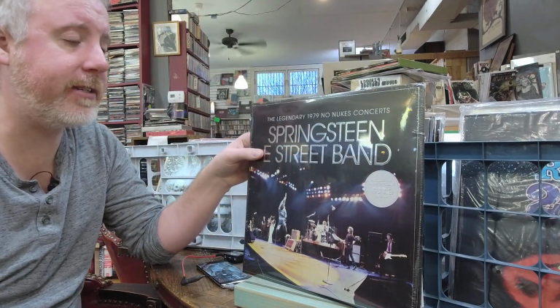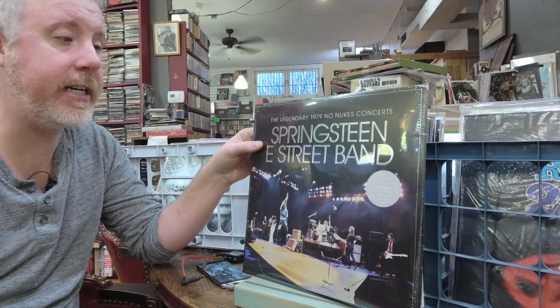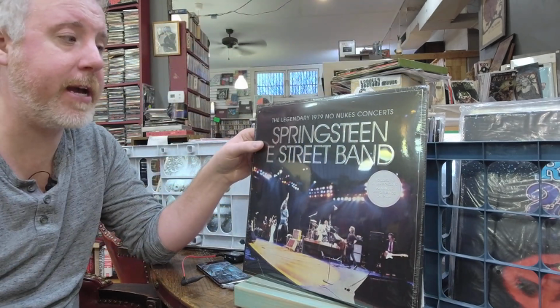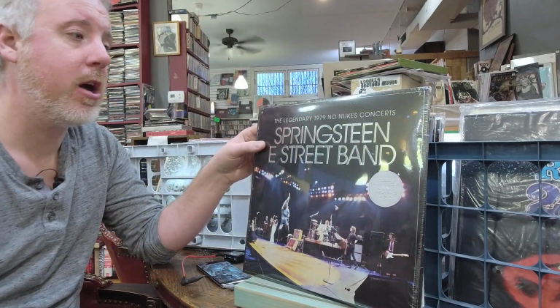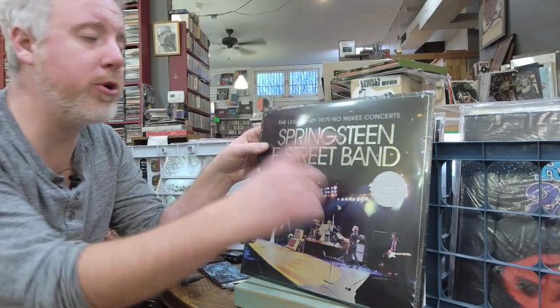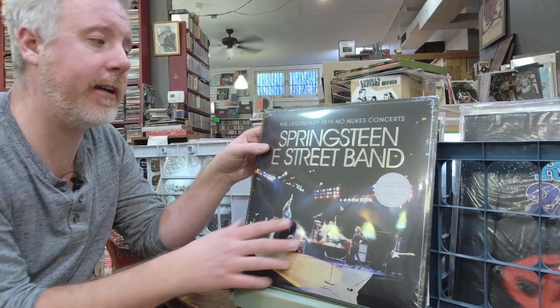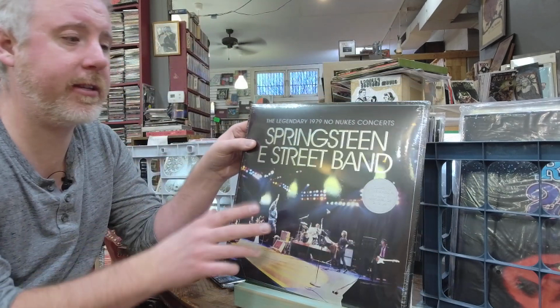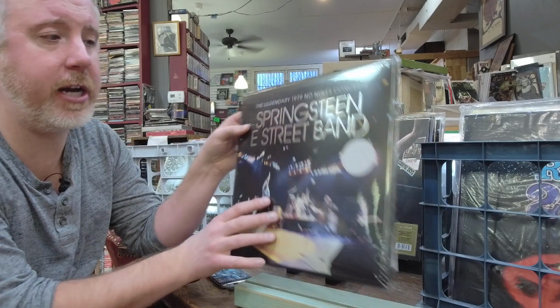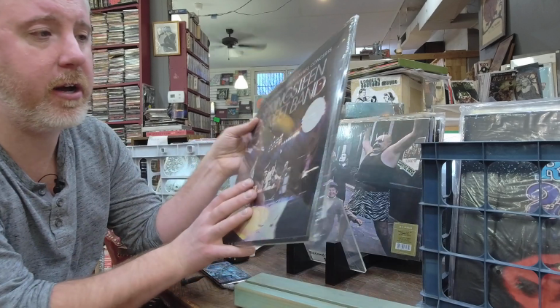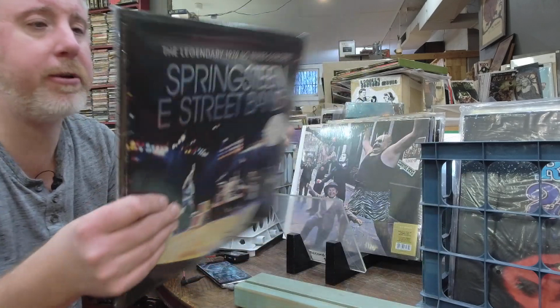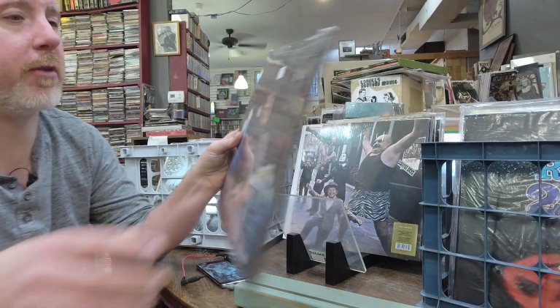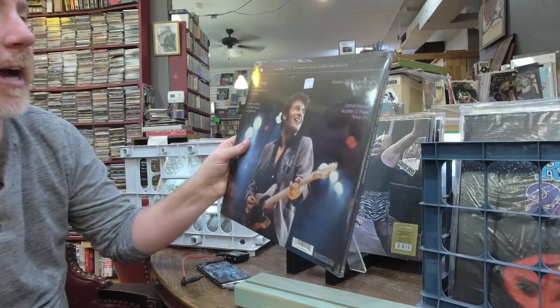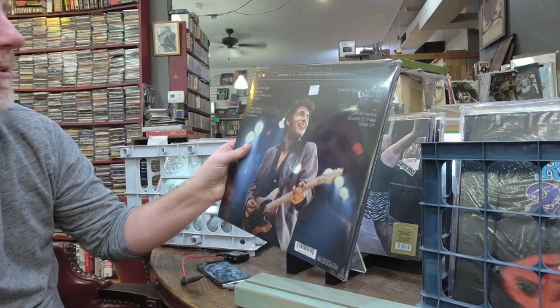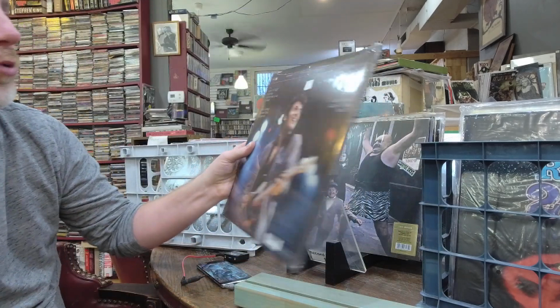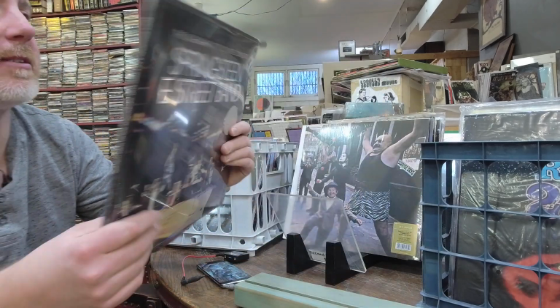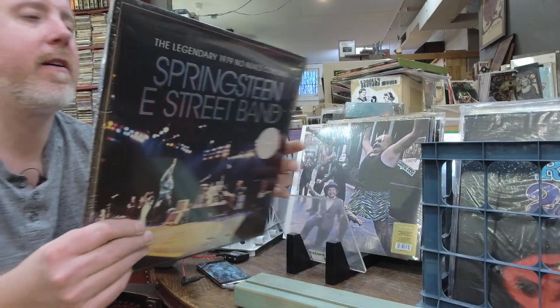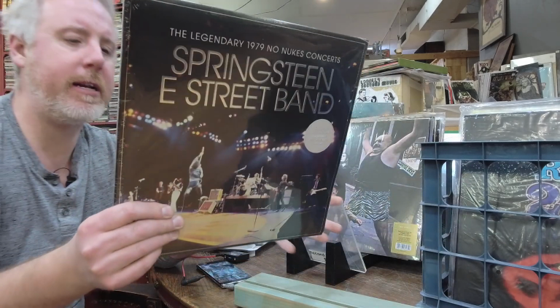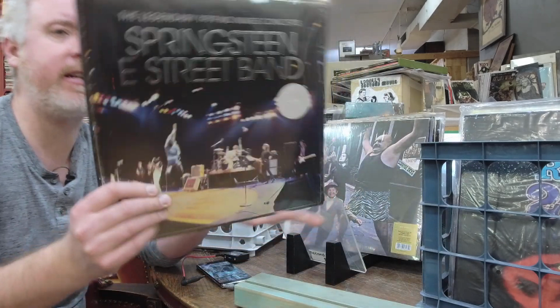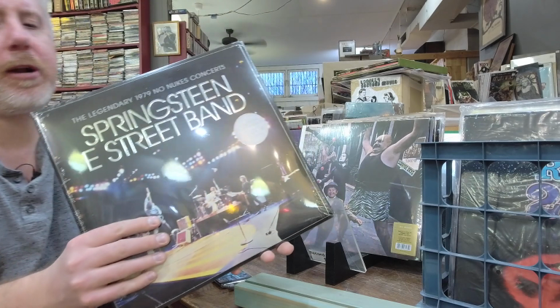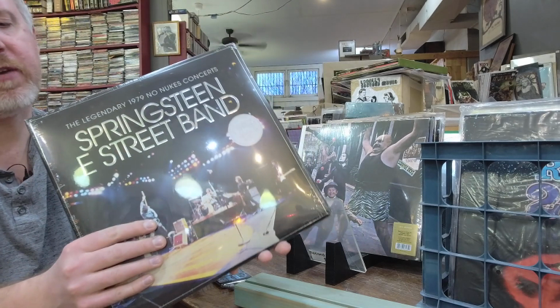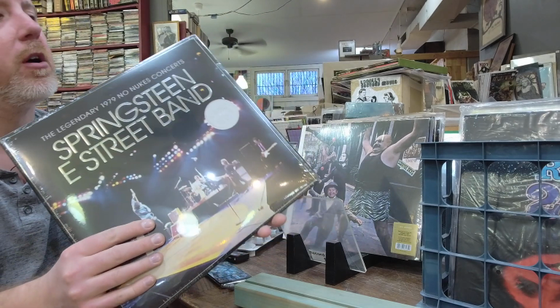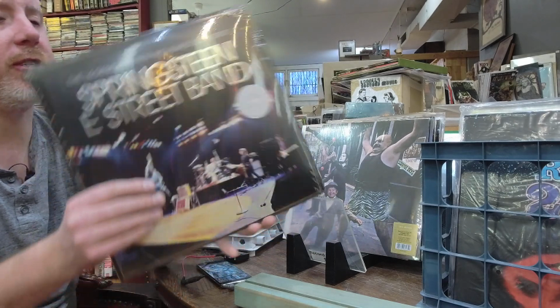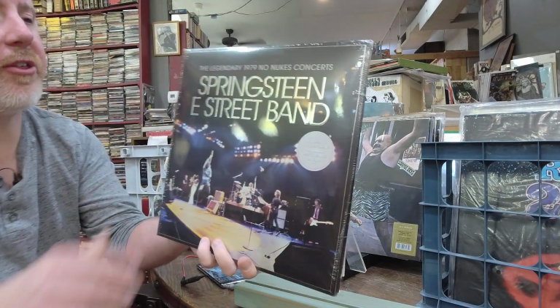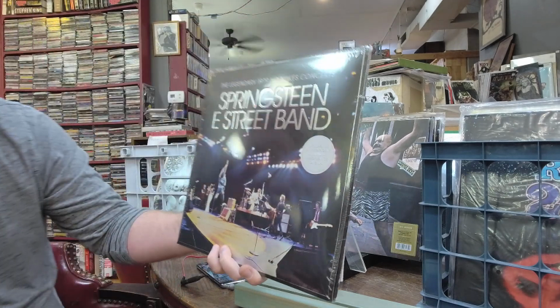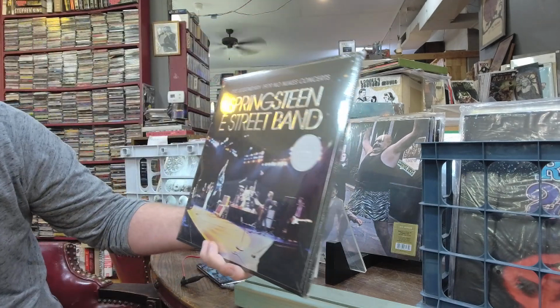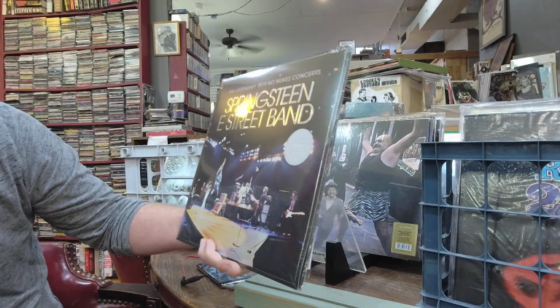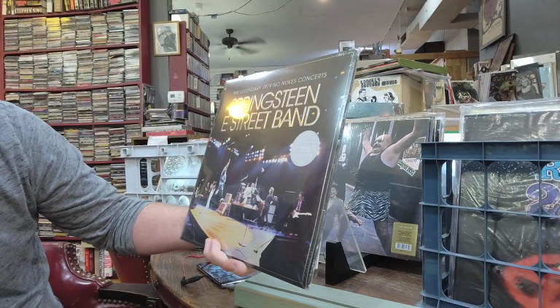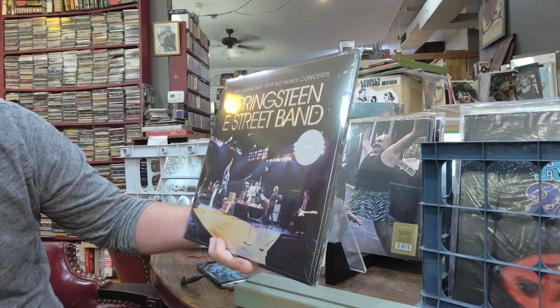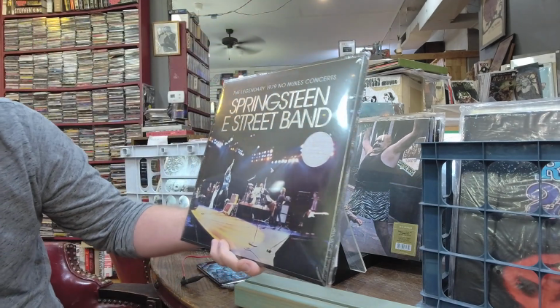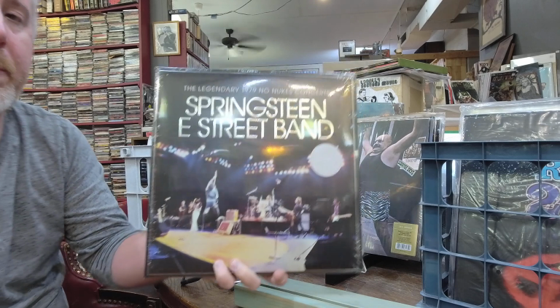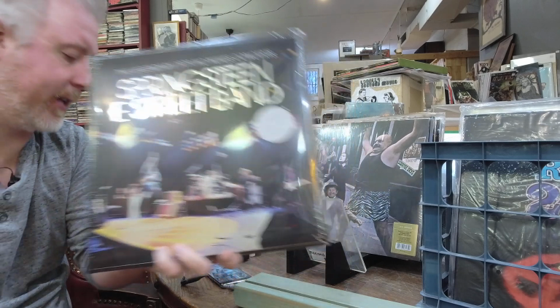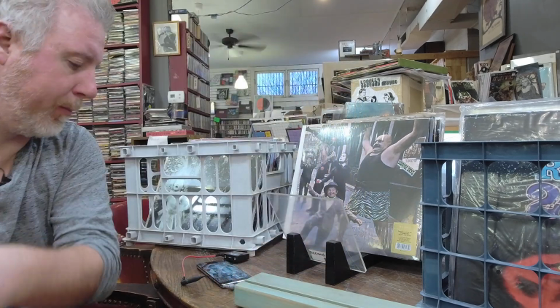Springsteen E Street Band No Nukes concert — the legendary complete performance. This is a restock, guys. 2LP set from 1979 — it's a really thick bifold with the entire 90-minute performance on 2LPs.